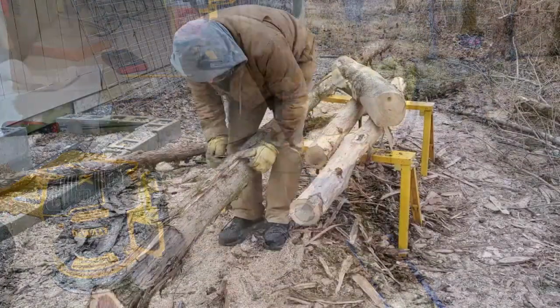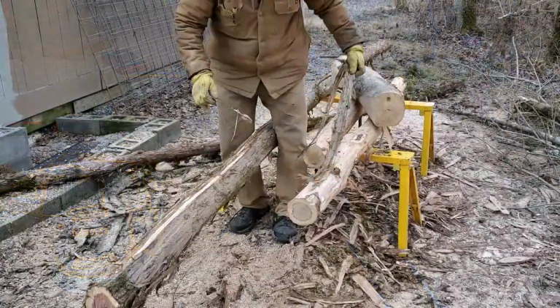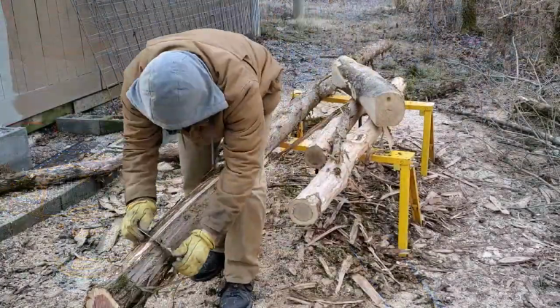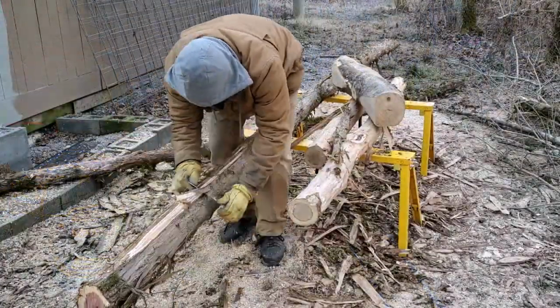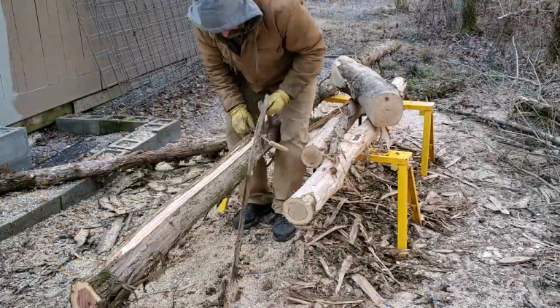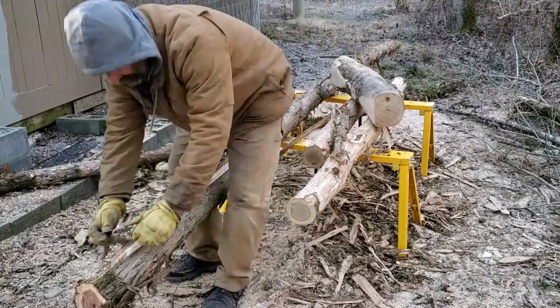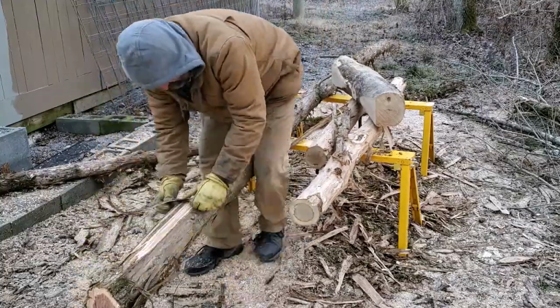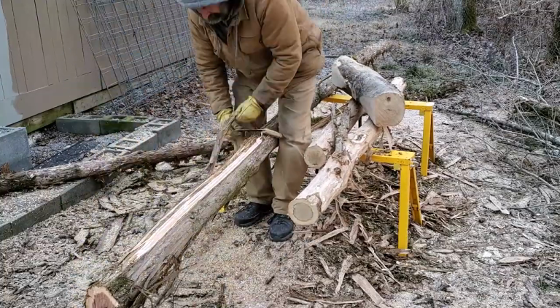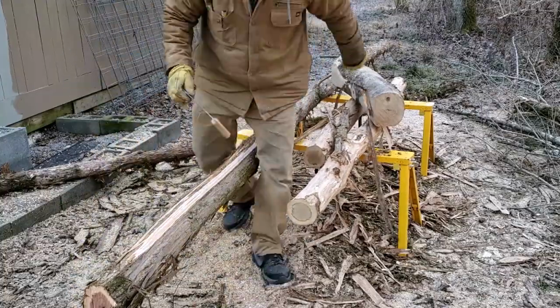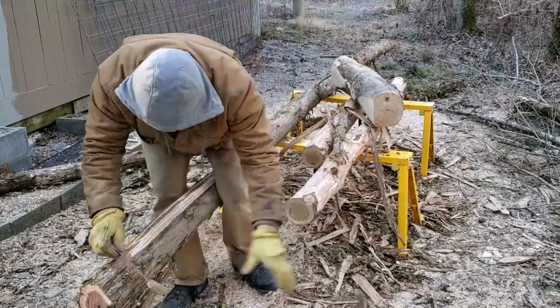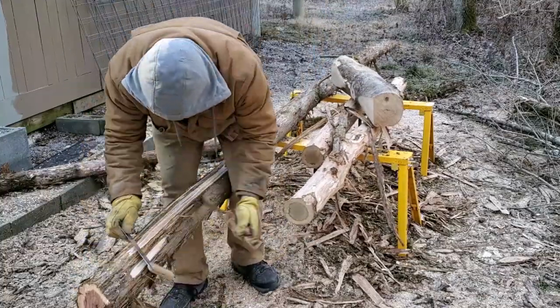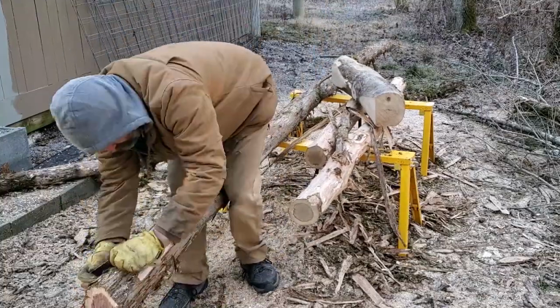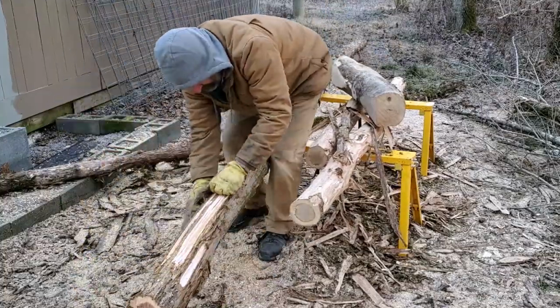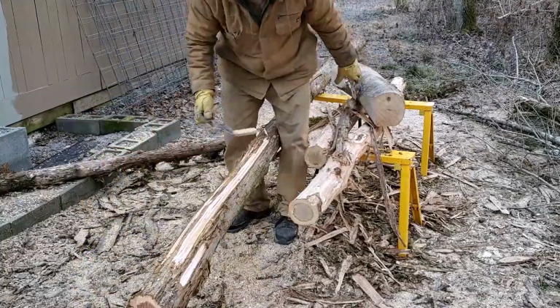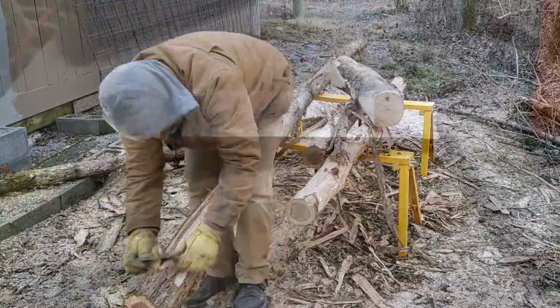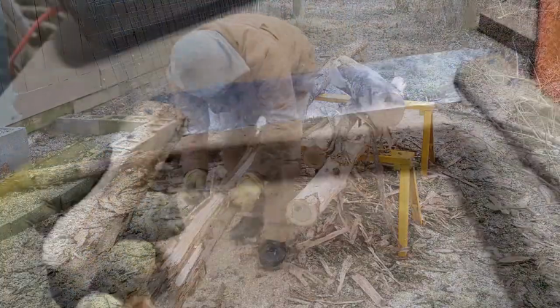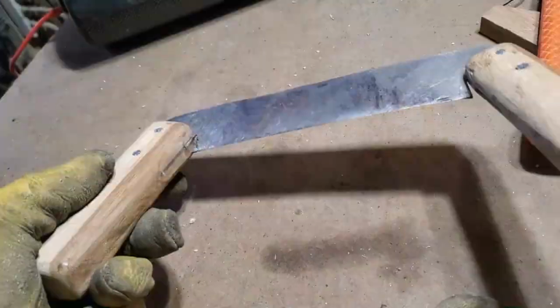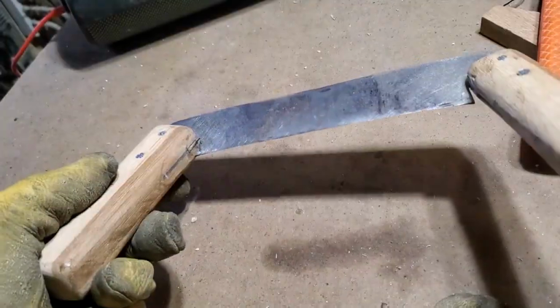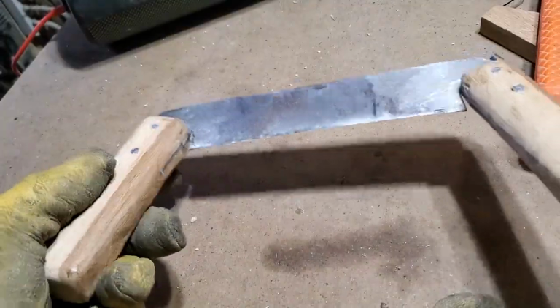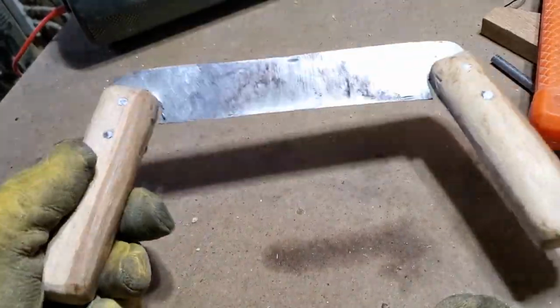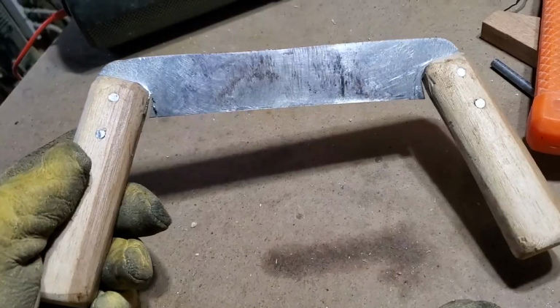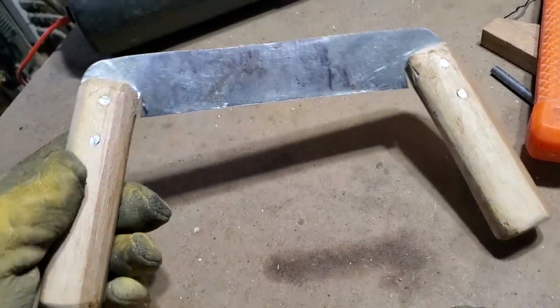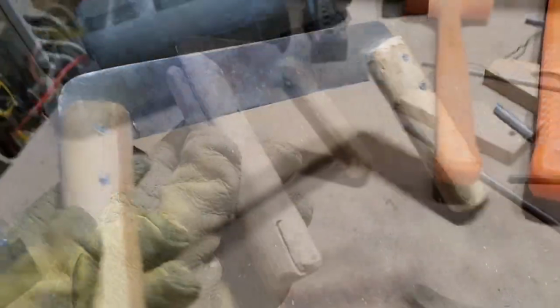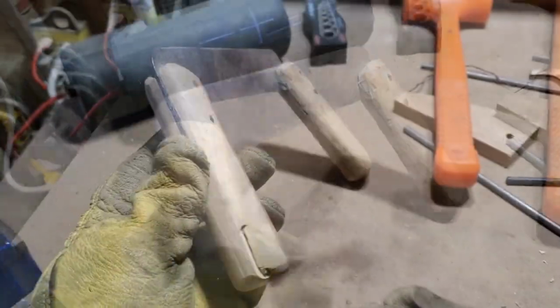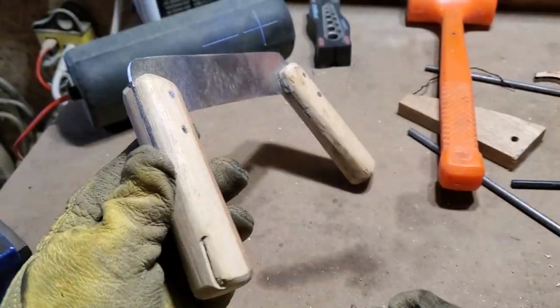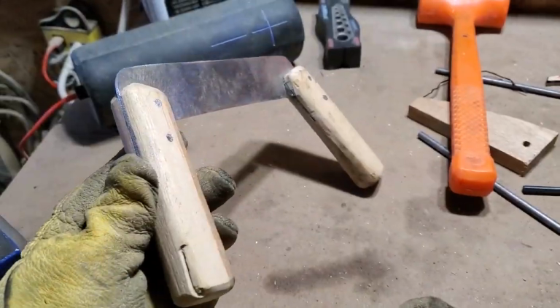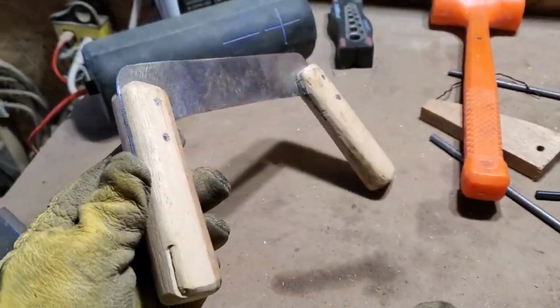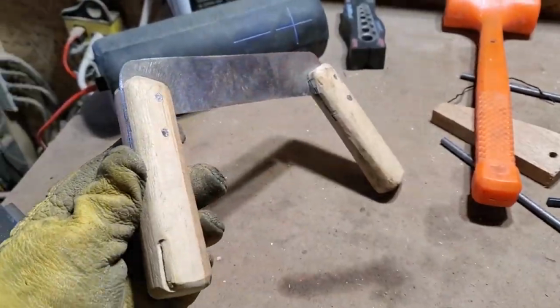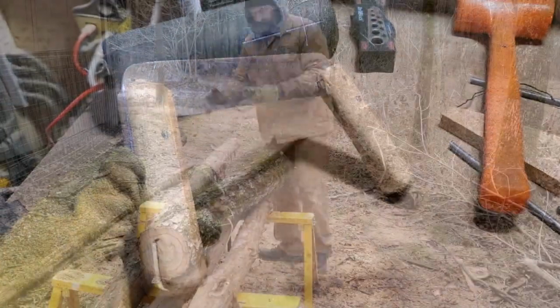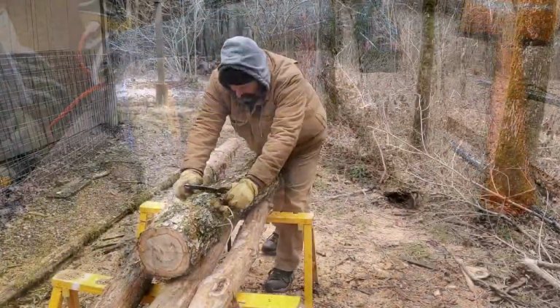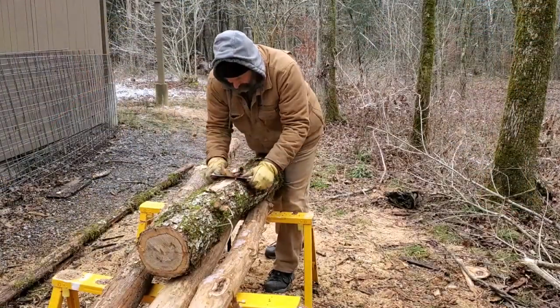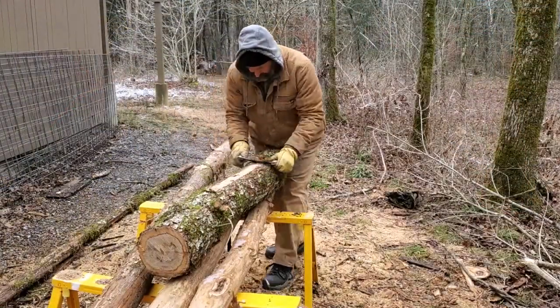As is, the tool works pretty well, but I found that the blade to handle angle was wrong. After cutting some relief slots in the blade and twisting the handles a bit, the tool is much more comfortable to use.